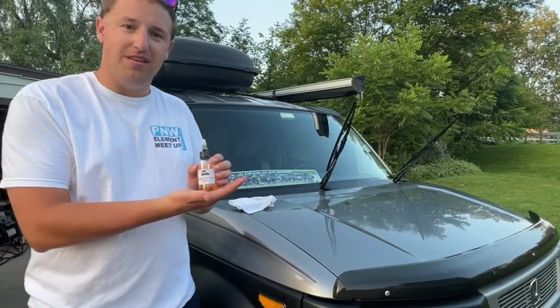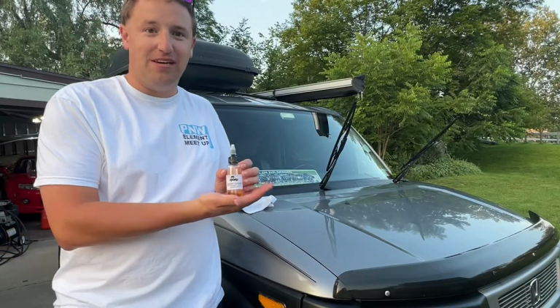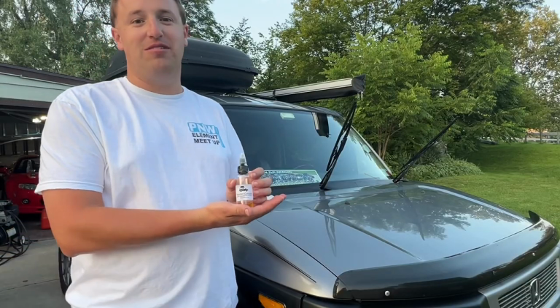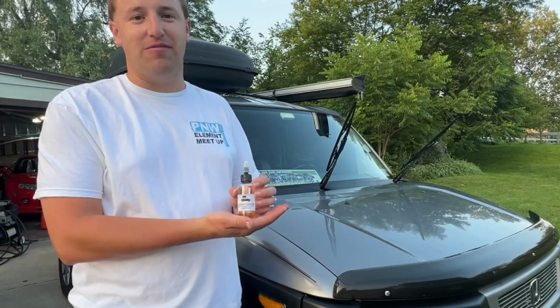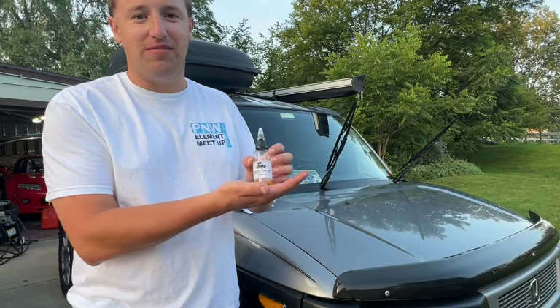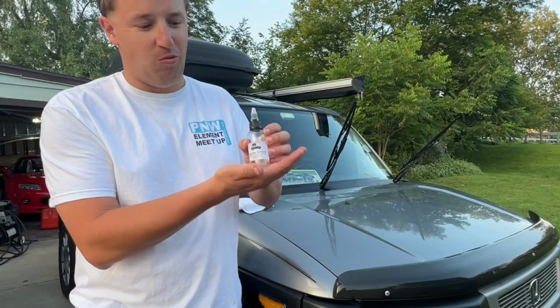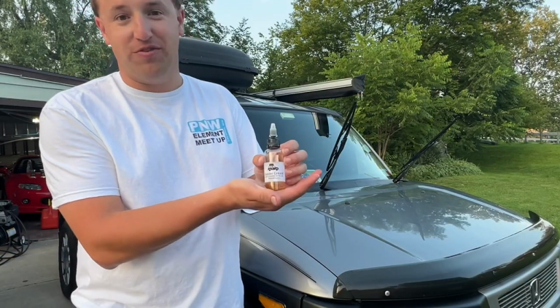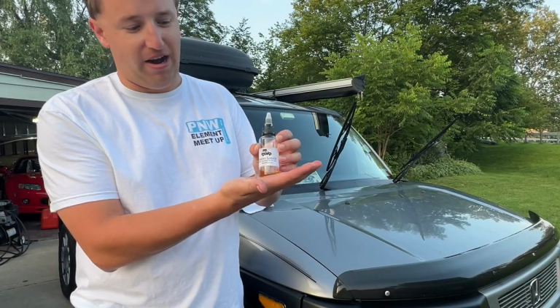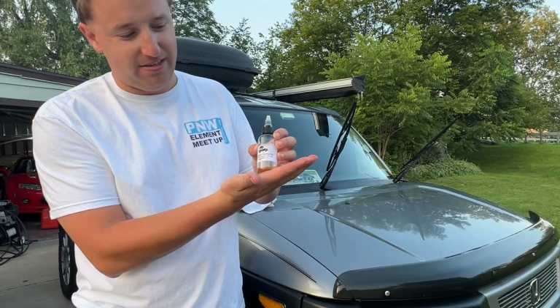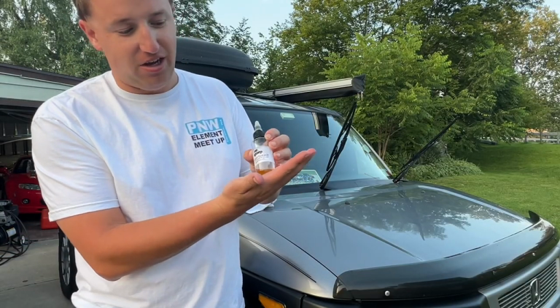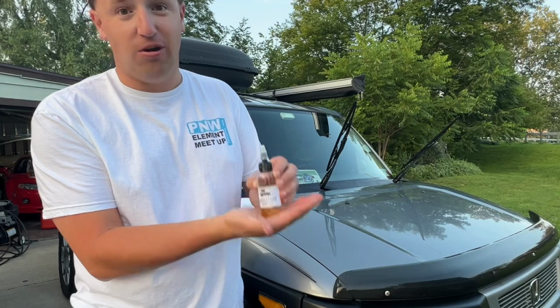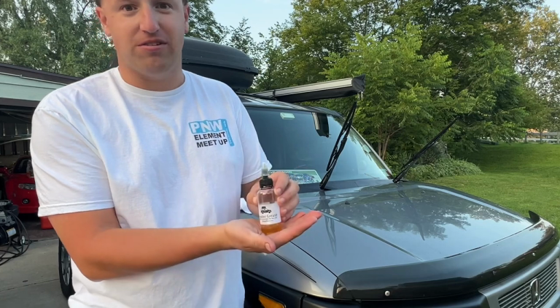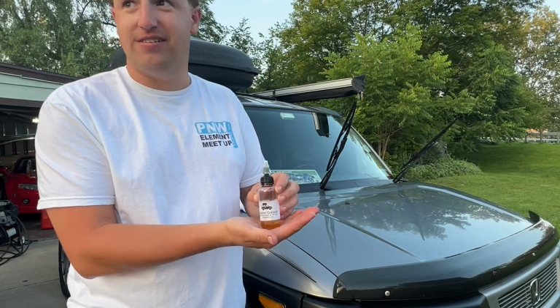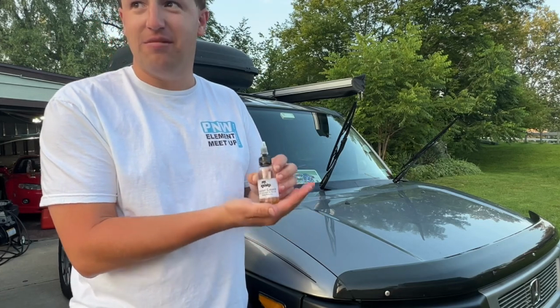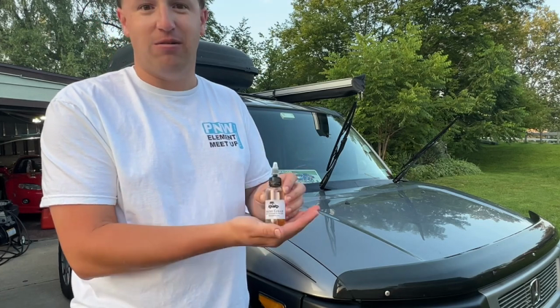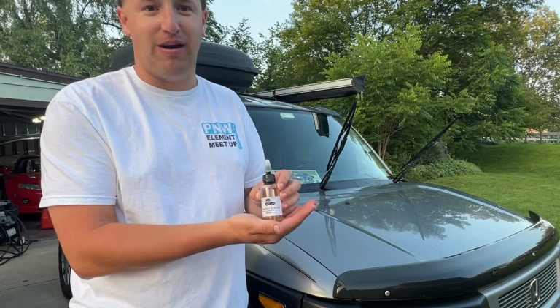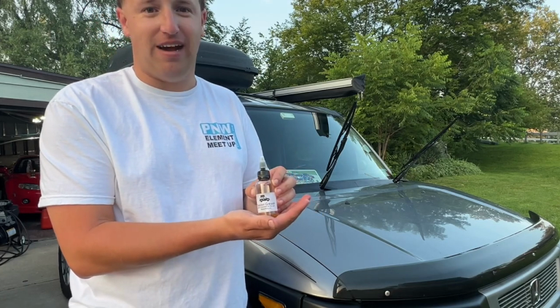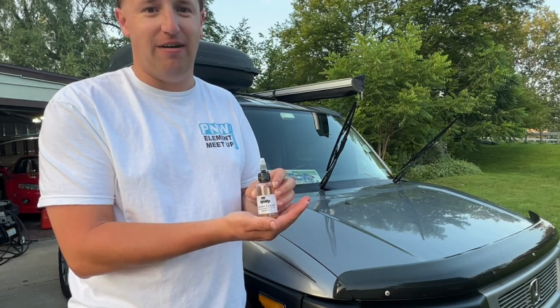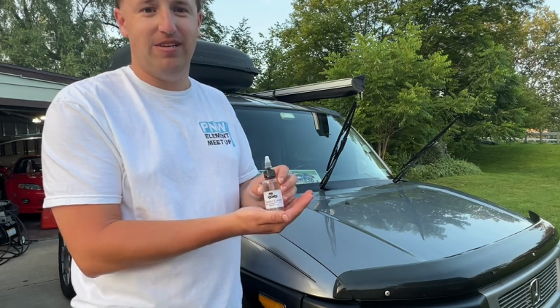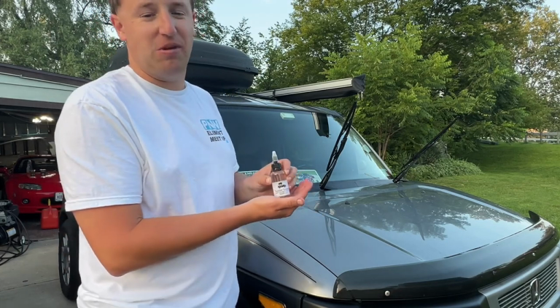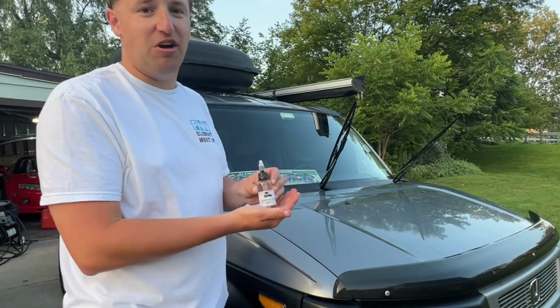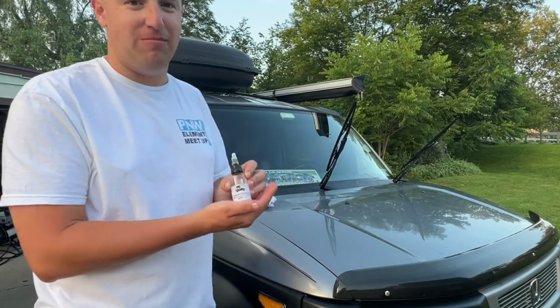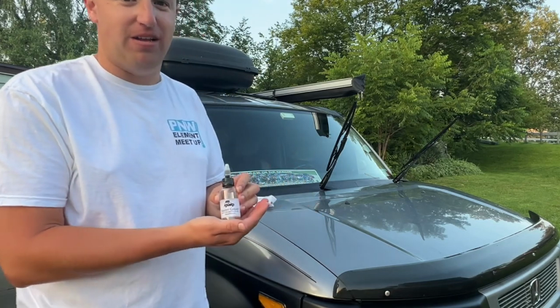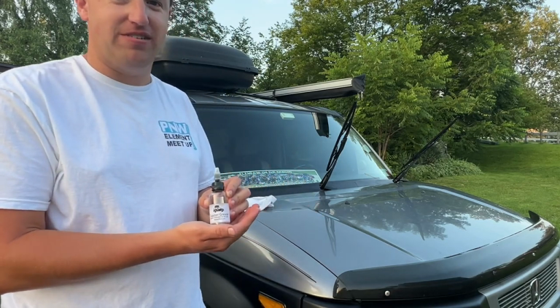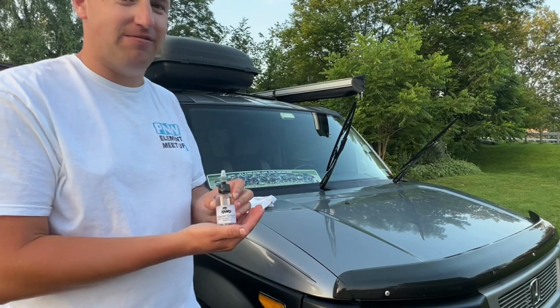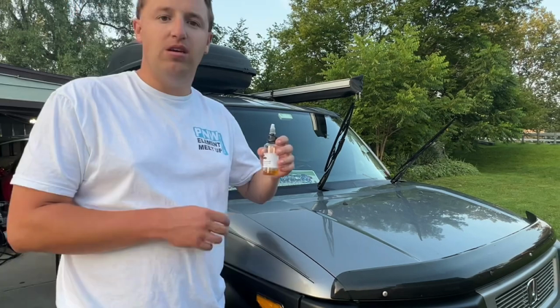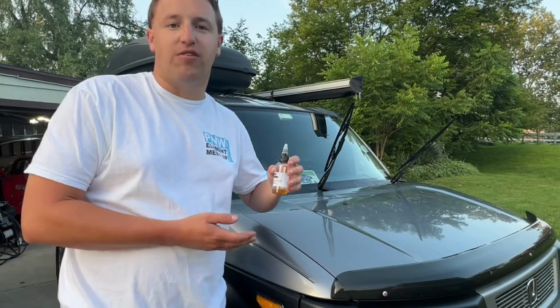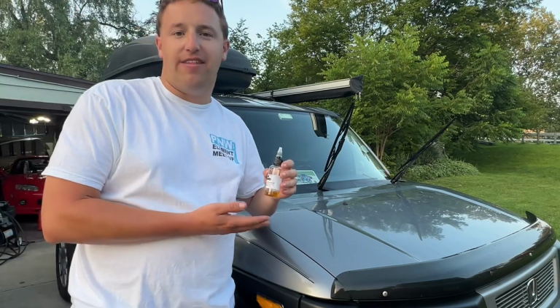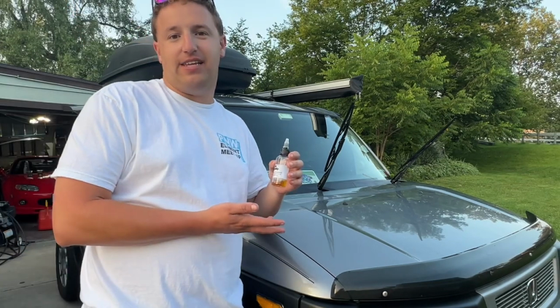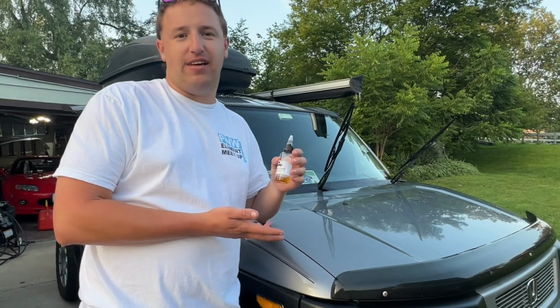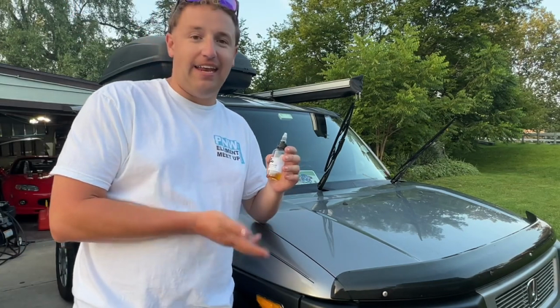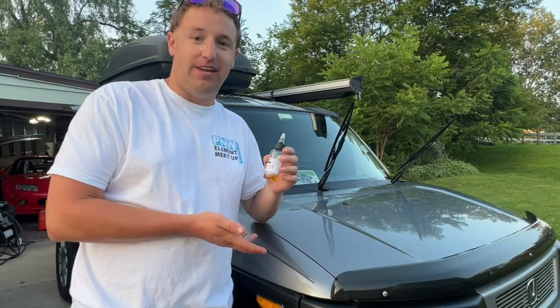This concludes the review of this wonderful product called Toaster Grease by ToasterParts.com. Make sure you go pick a bottle up for yourself. Overall, I think I'd give it like an 8 out of 10.